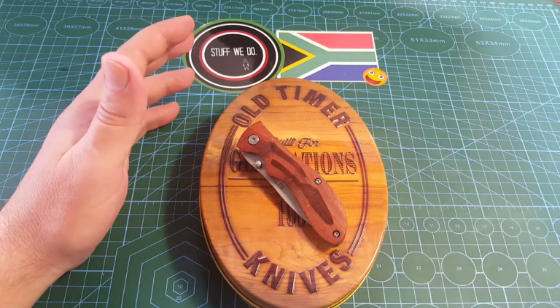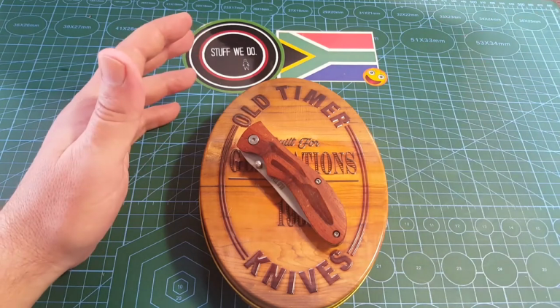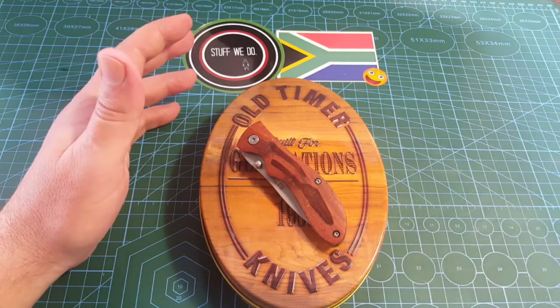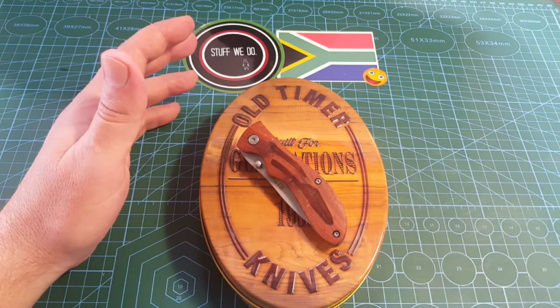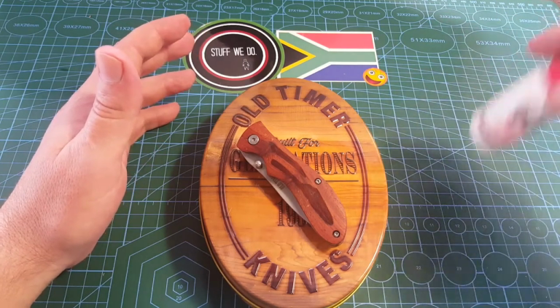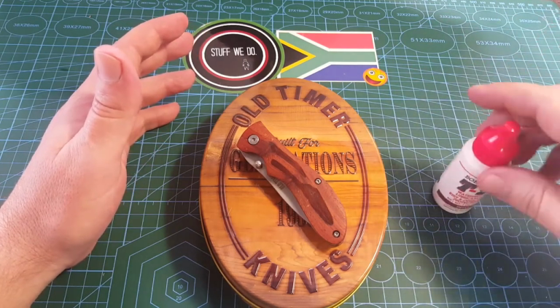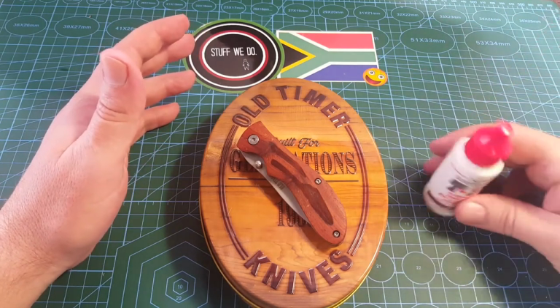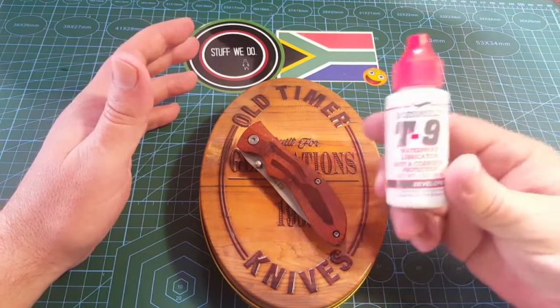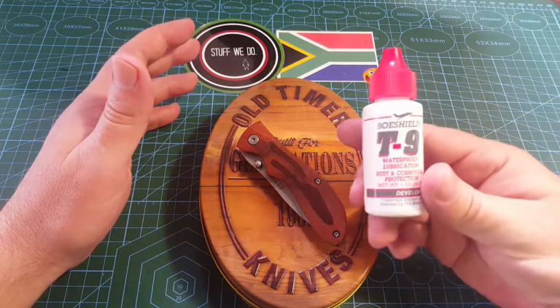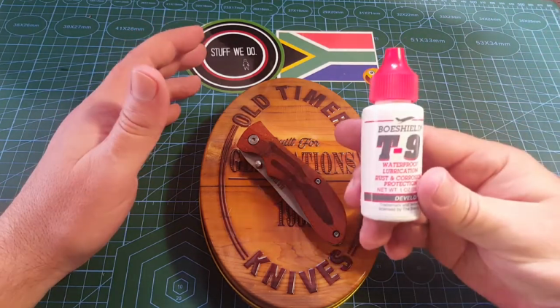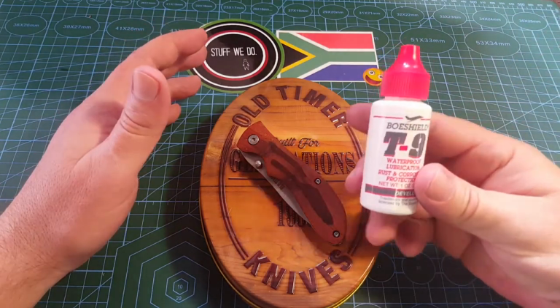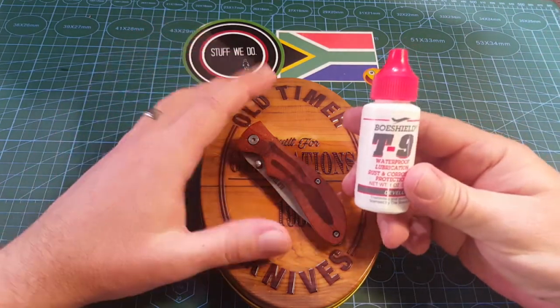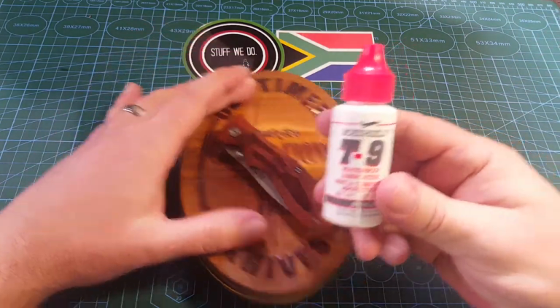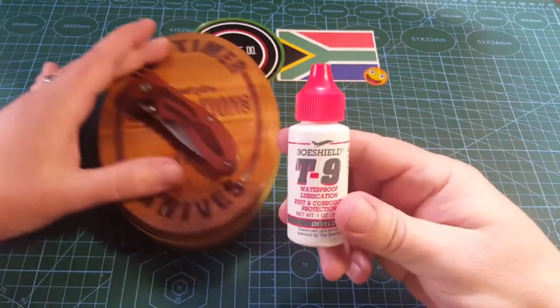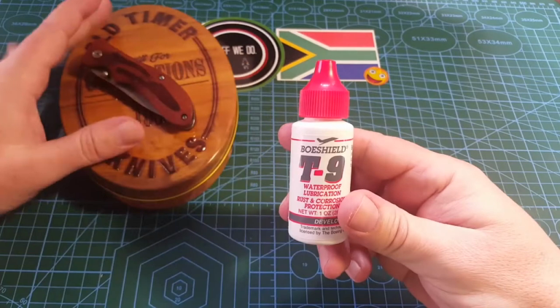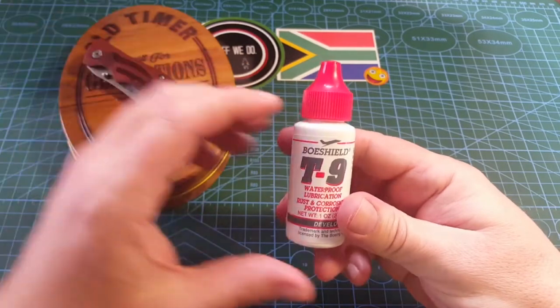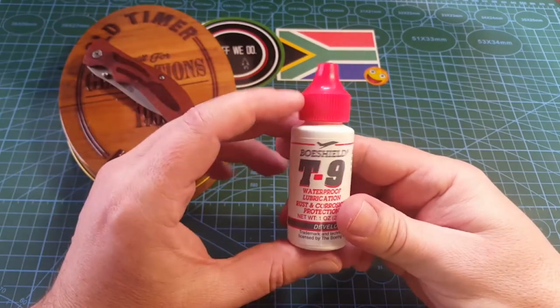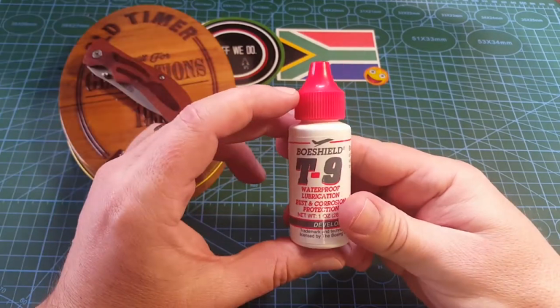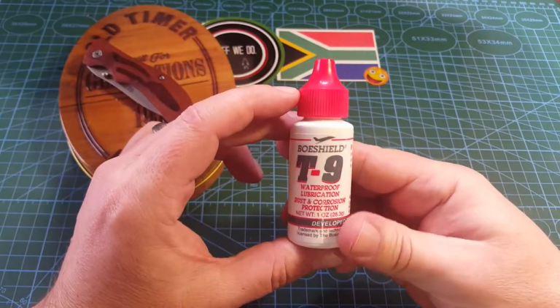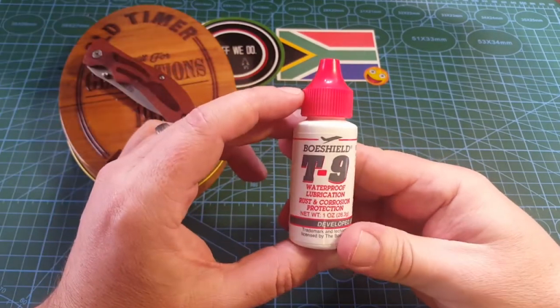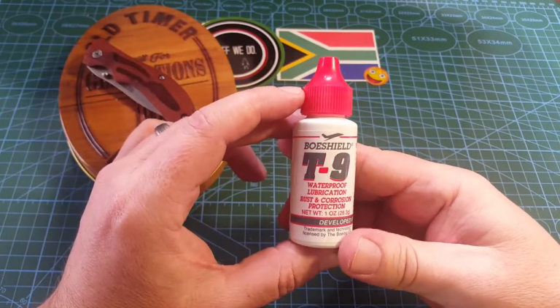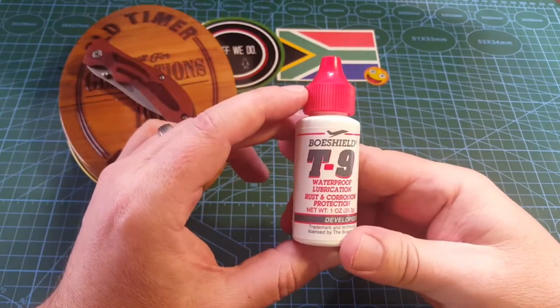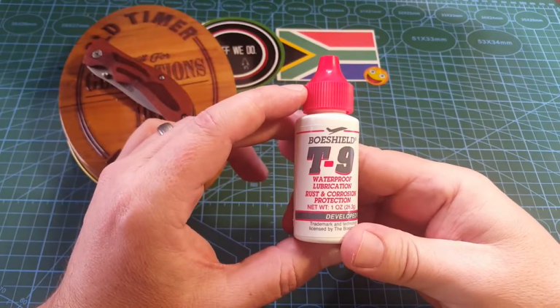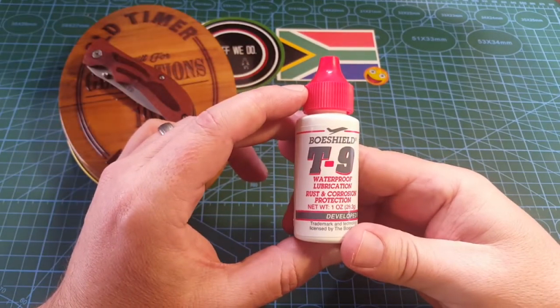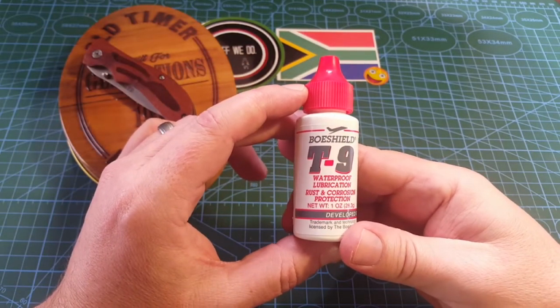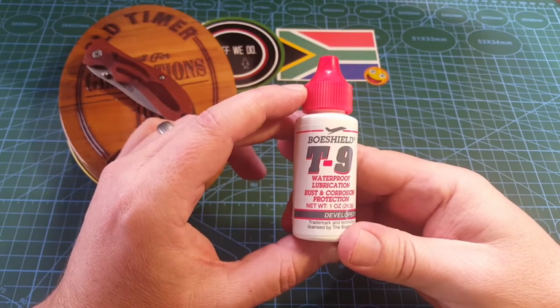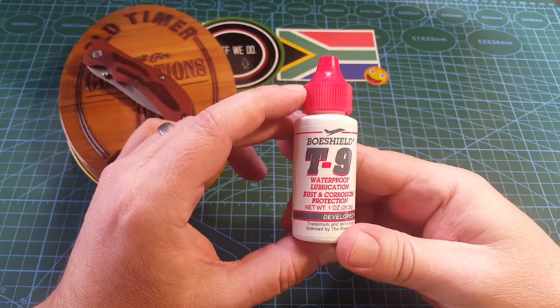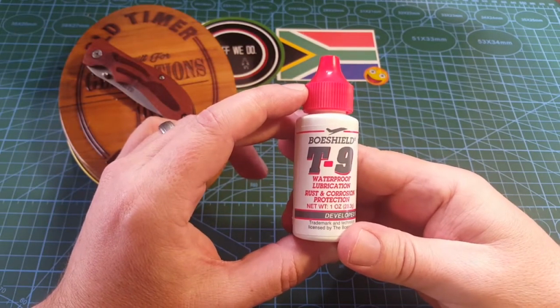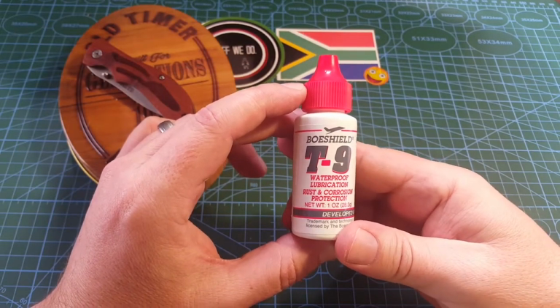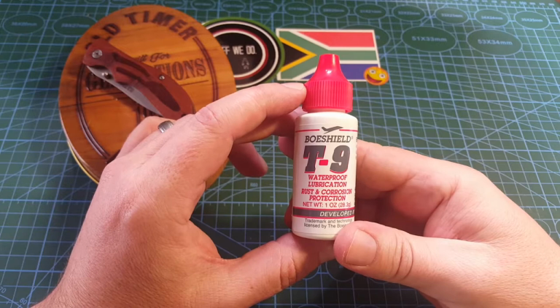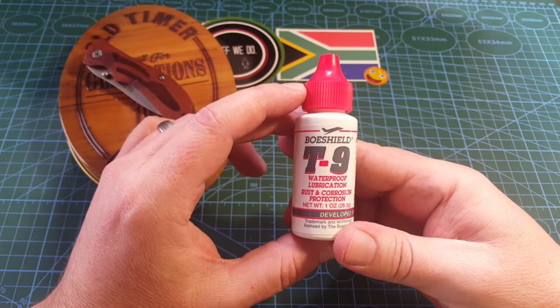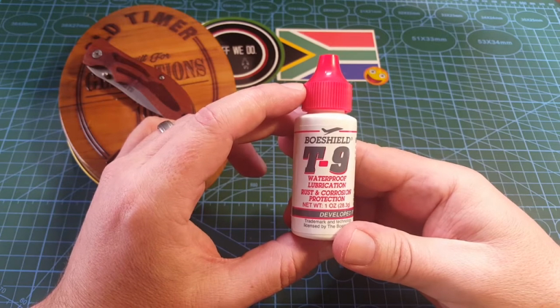Now let's get into what I actually want to talk about today. This is the Bow Shield — Bow Shield T9, waterproof lubrication, rust and corrosion protection.